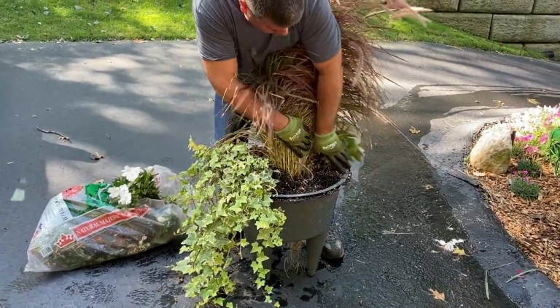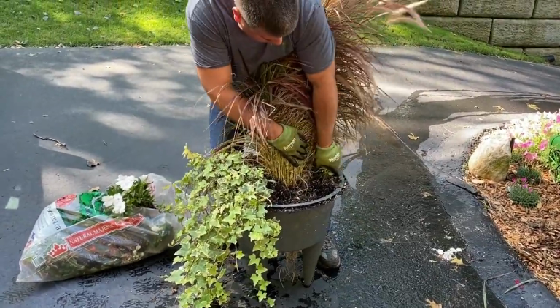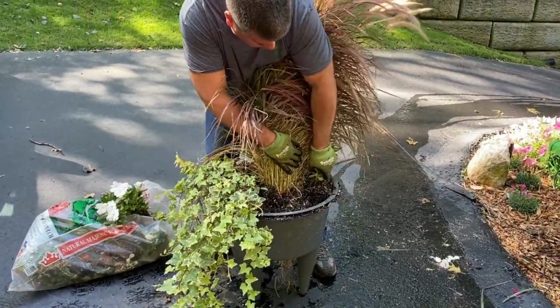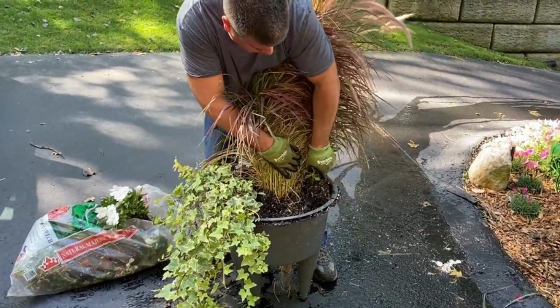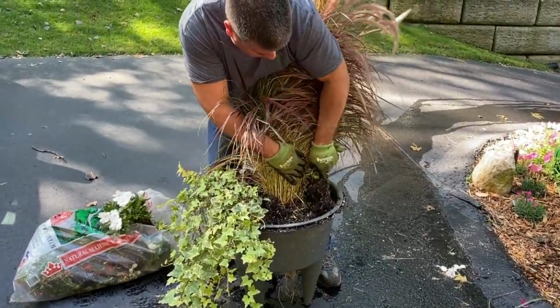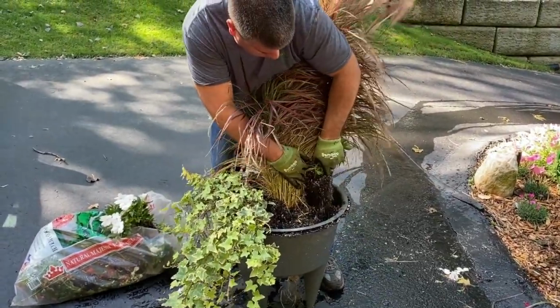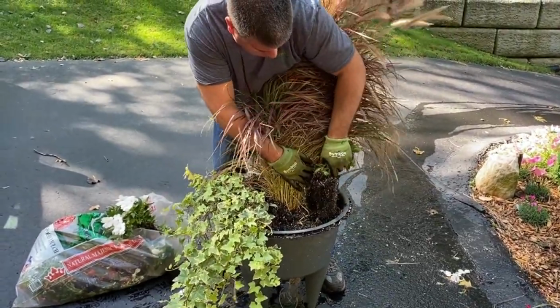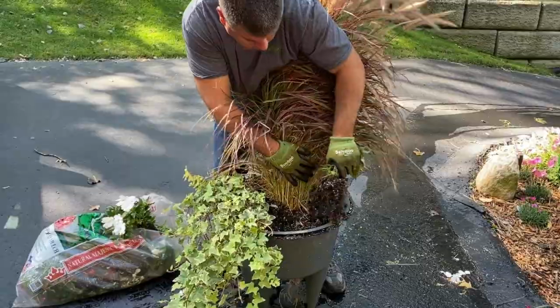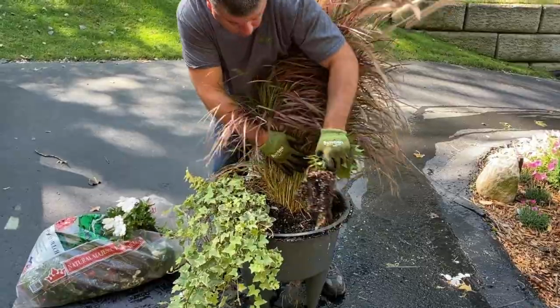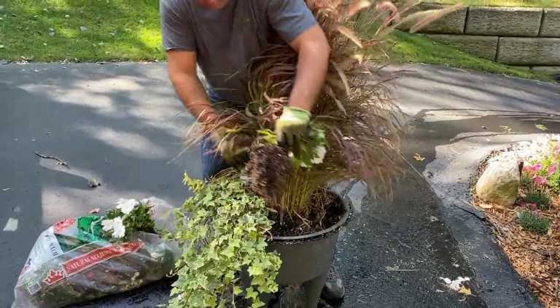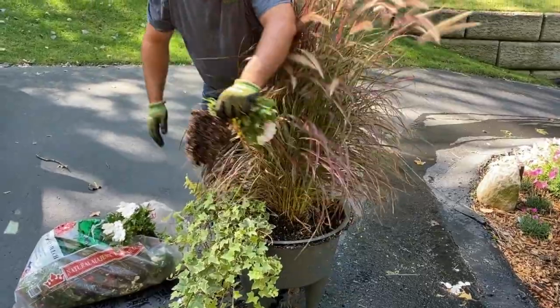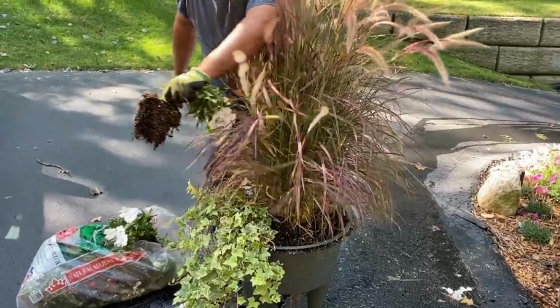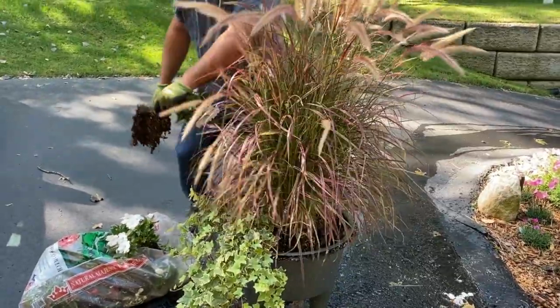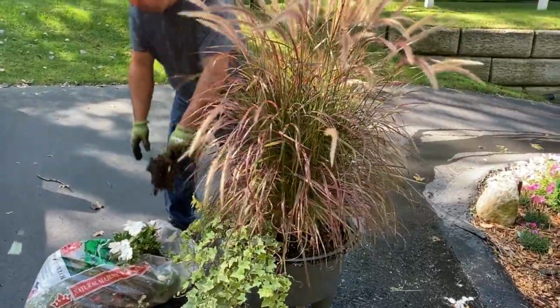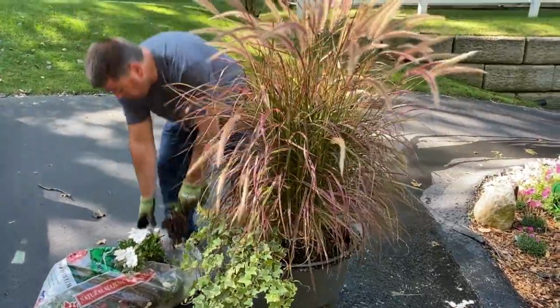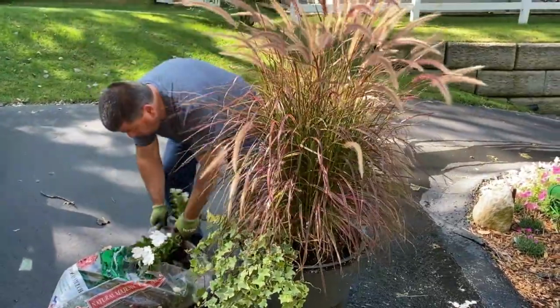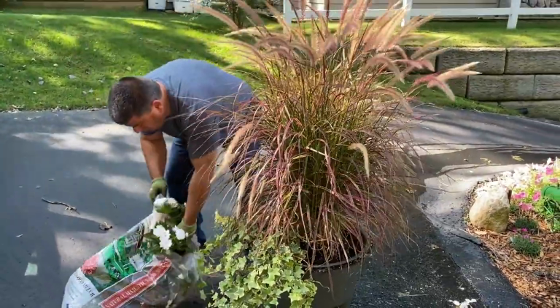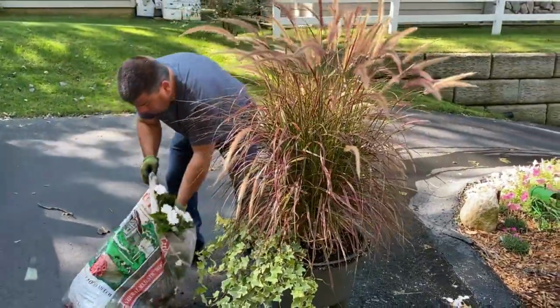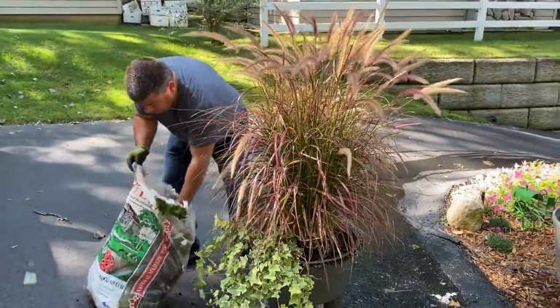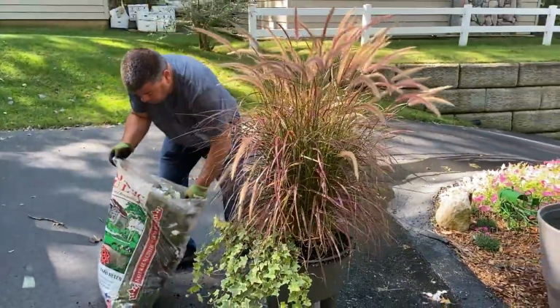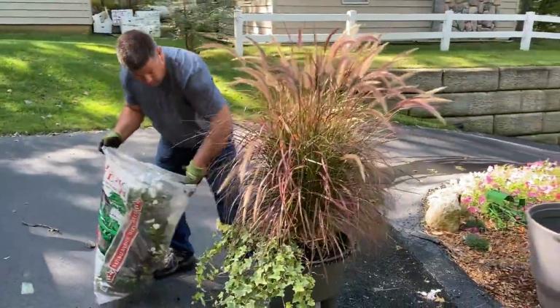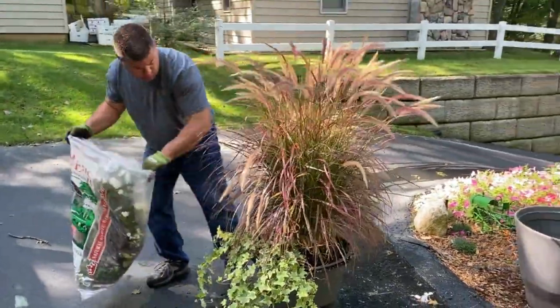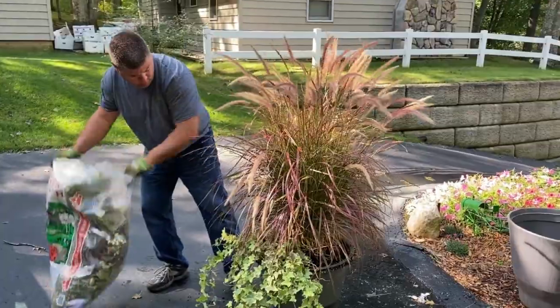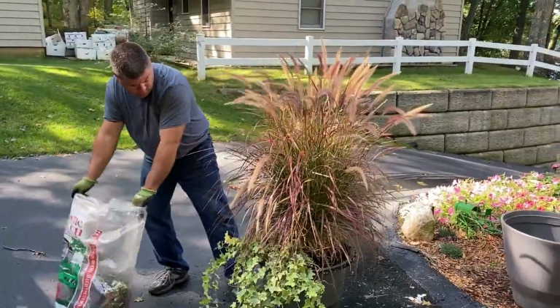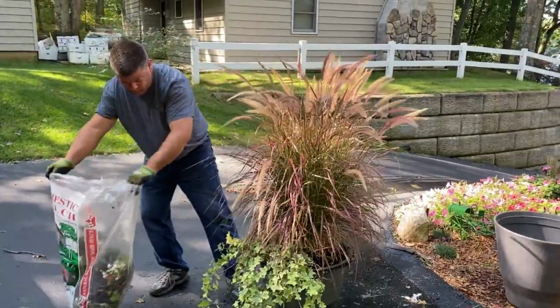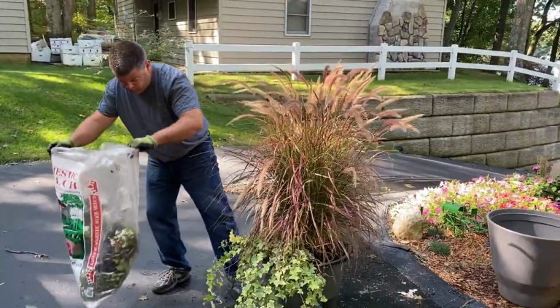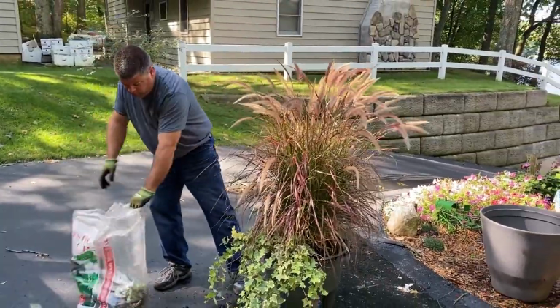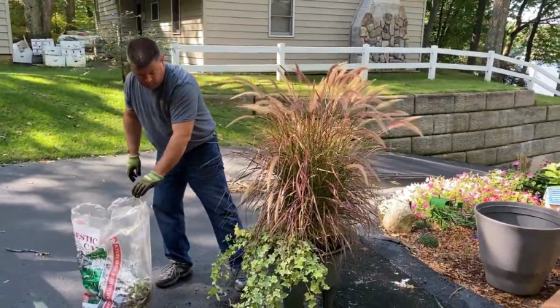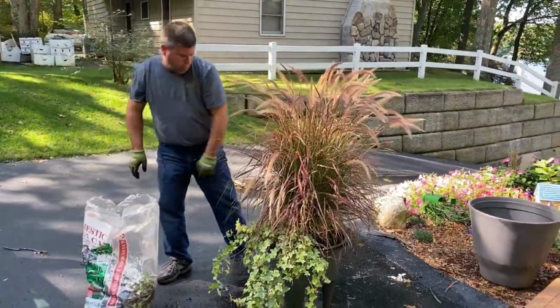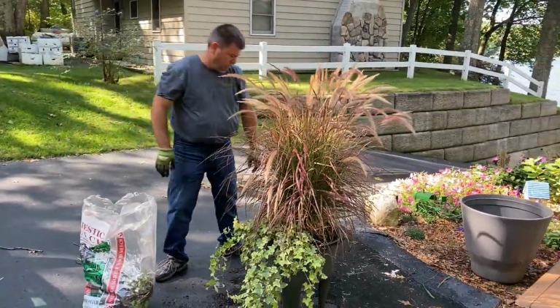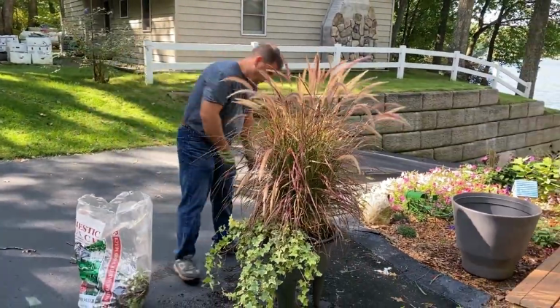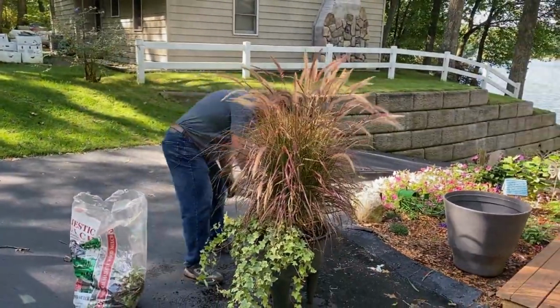So once those get removed, it looks like there's room for things to be planted. It'll just be a matter of whether the grass is going to cover it all up or if we'll be able to see what goes into this container.